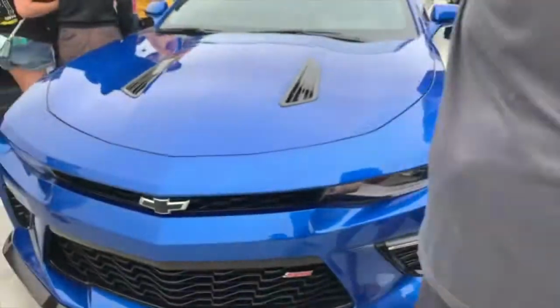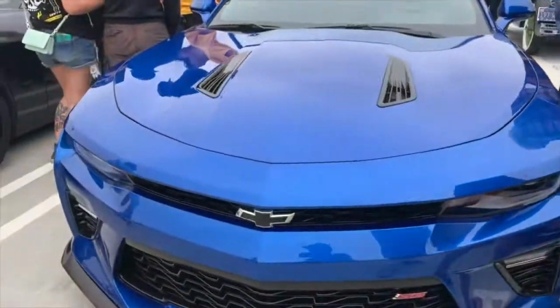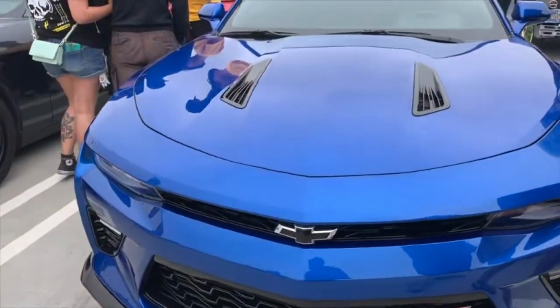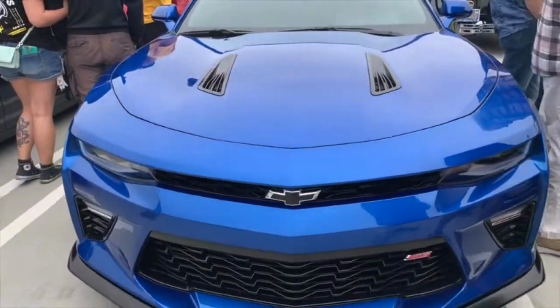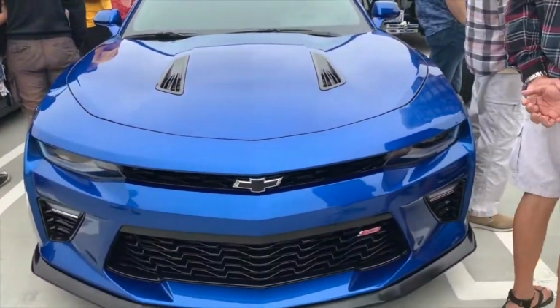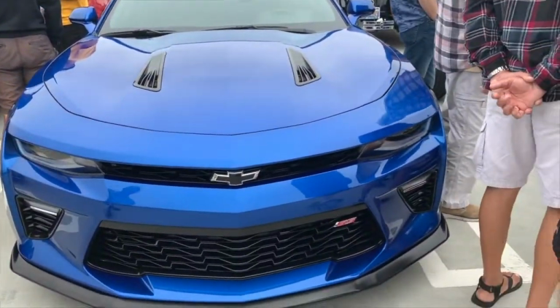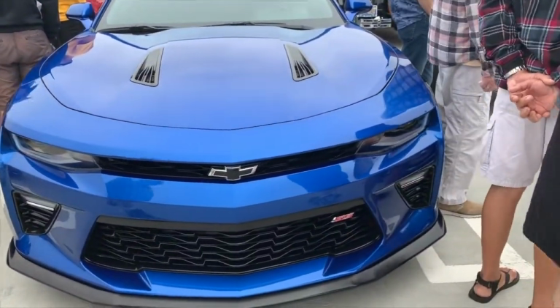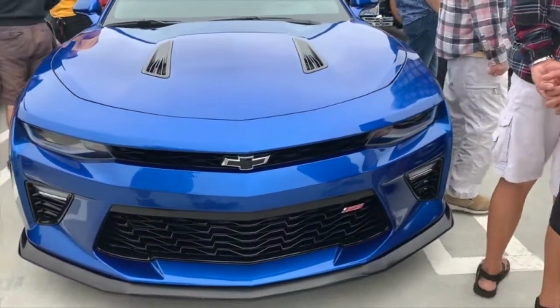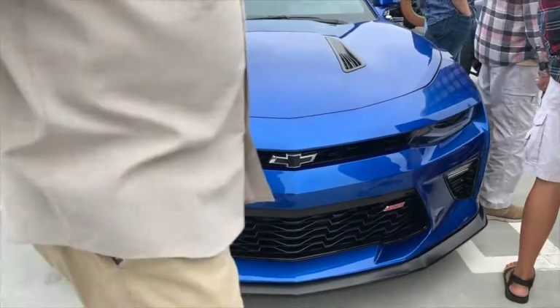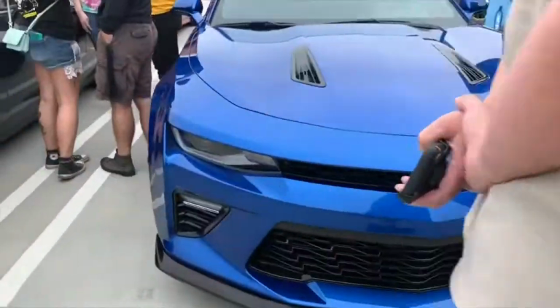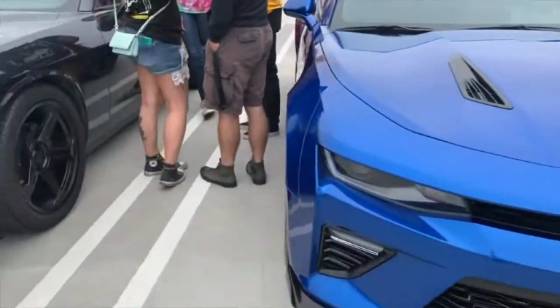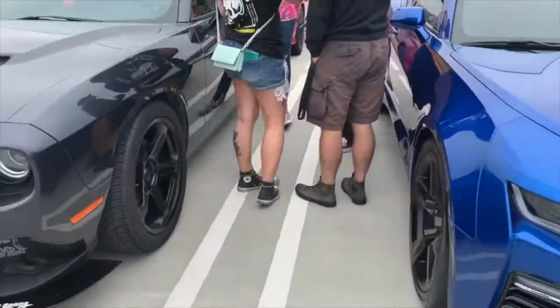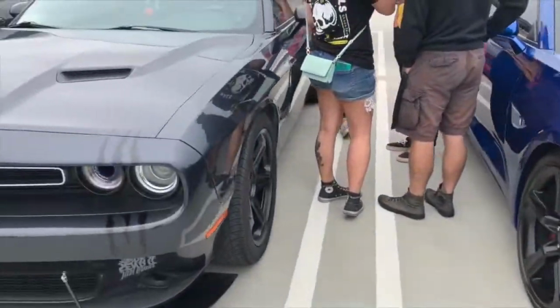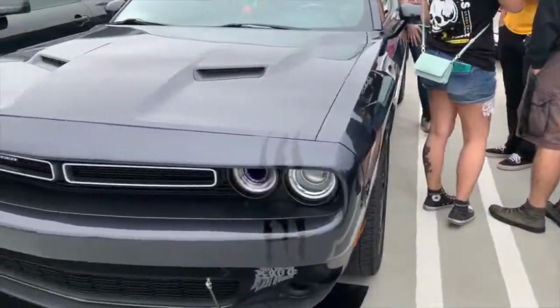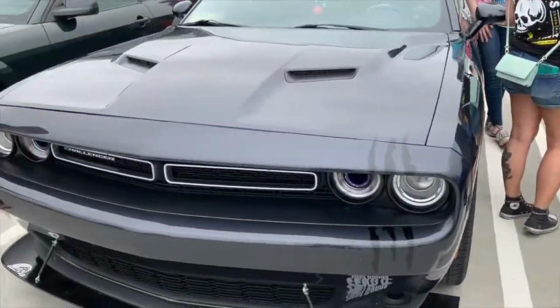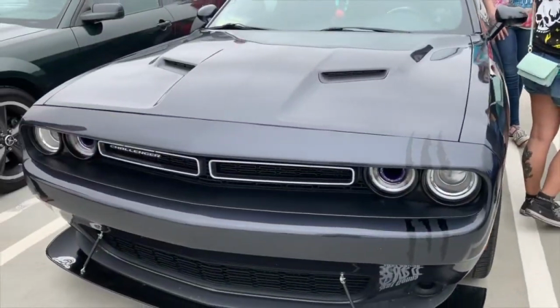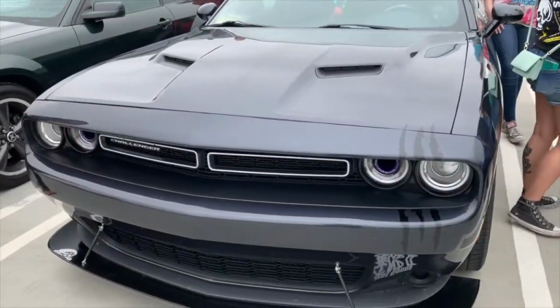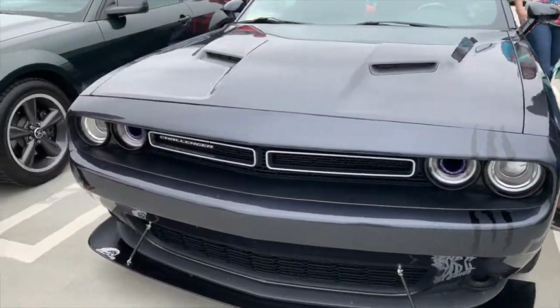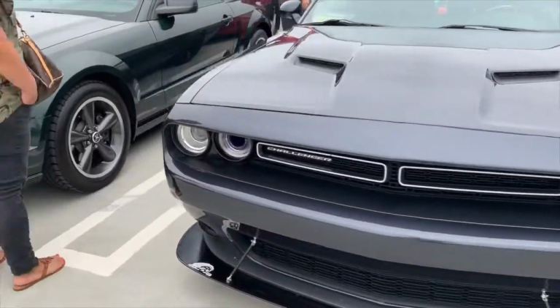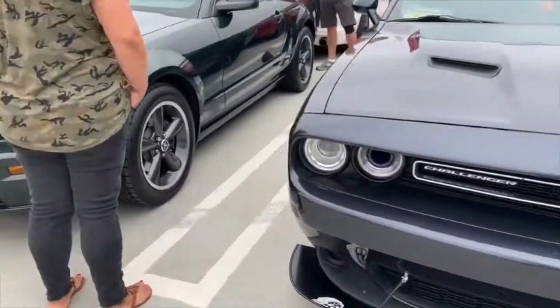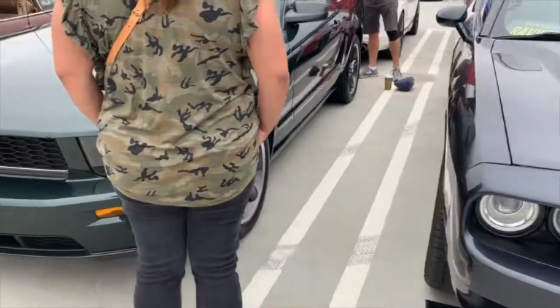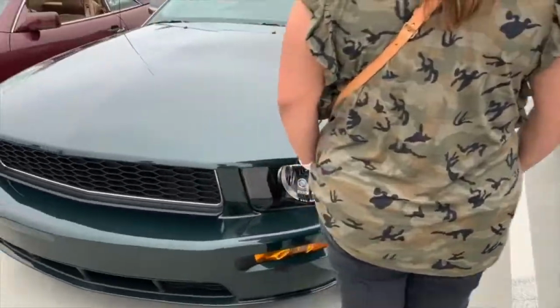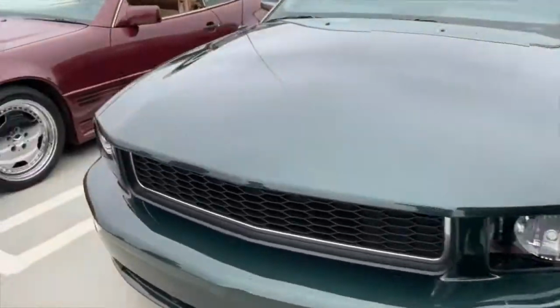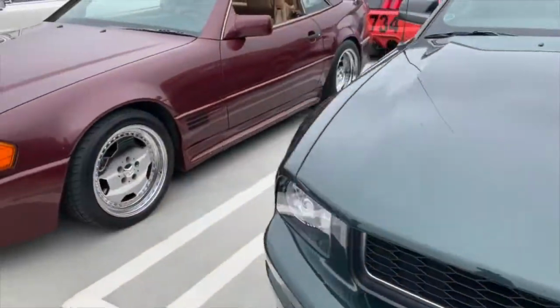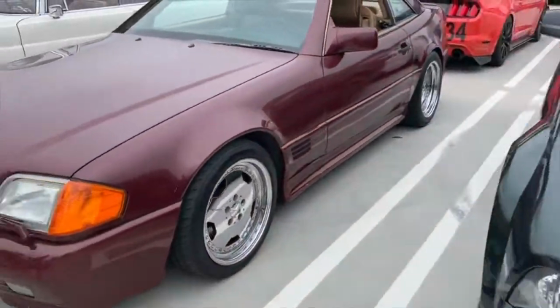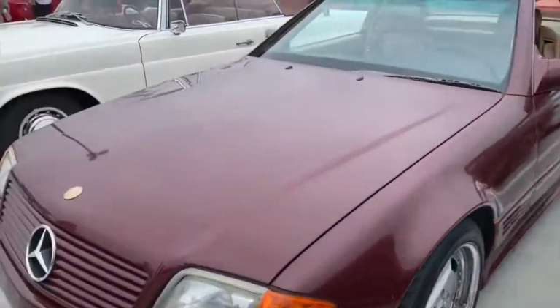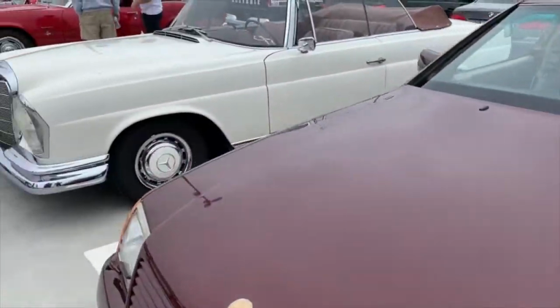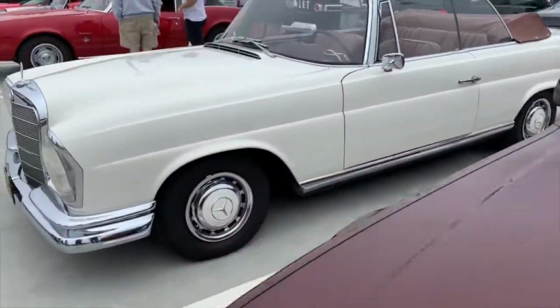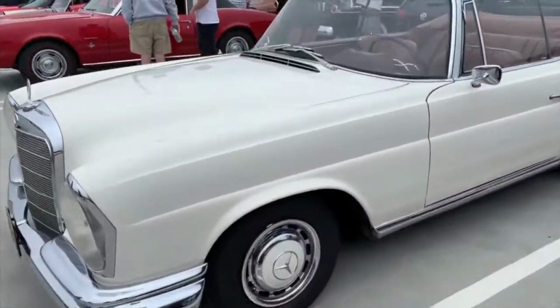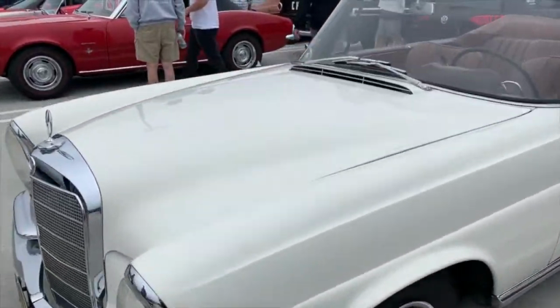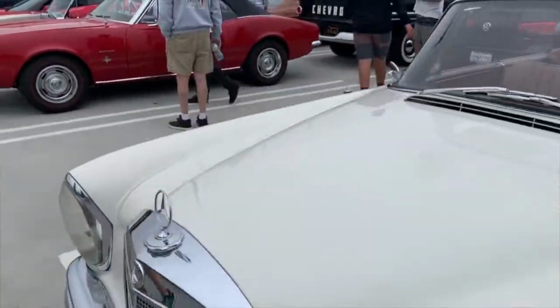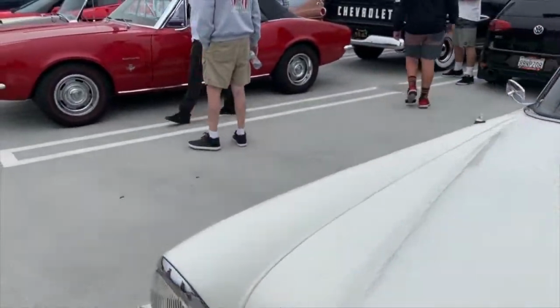So there's the previous version of the Camaro — doesn't that look more like a muscle car should look? Just saying. Sorry if you're the owner of that other one, but it just had to be said. Challenger, Mustang, Mercedes. Another classic Mercedes — beautiful convertible there.